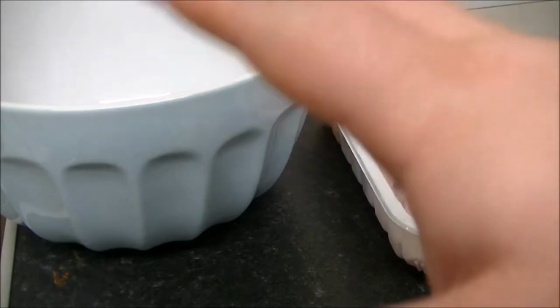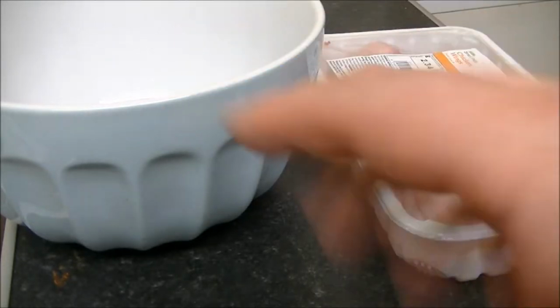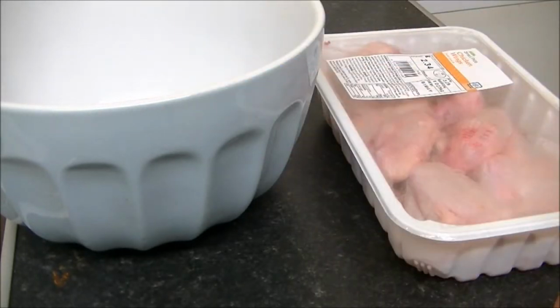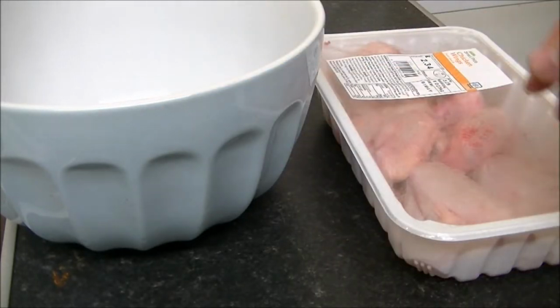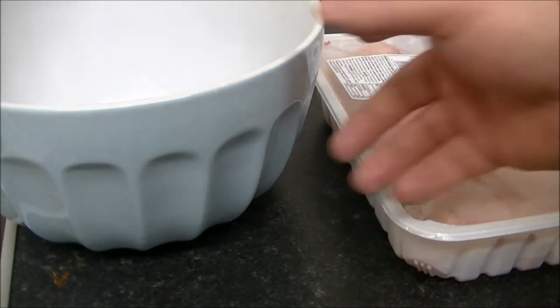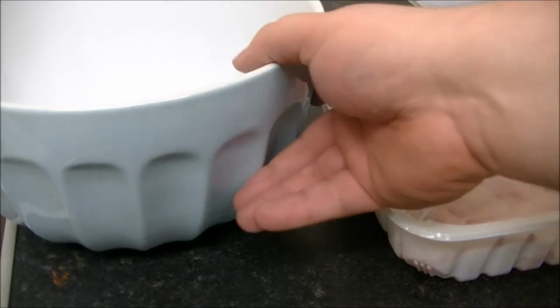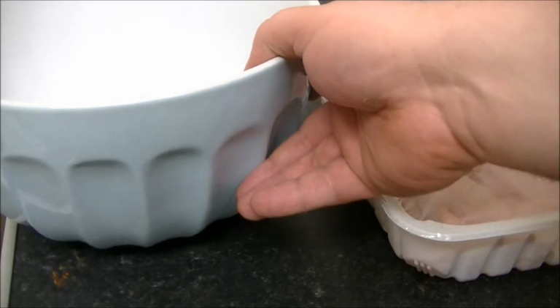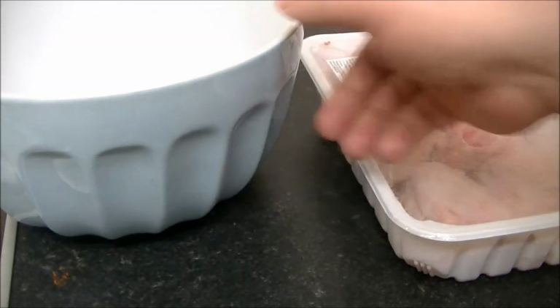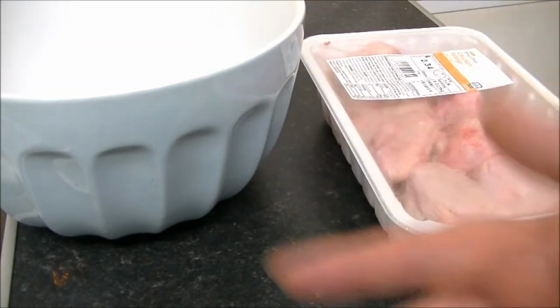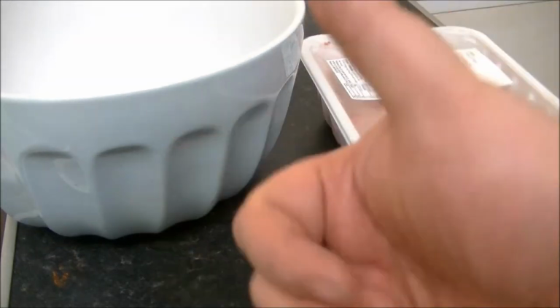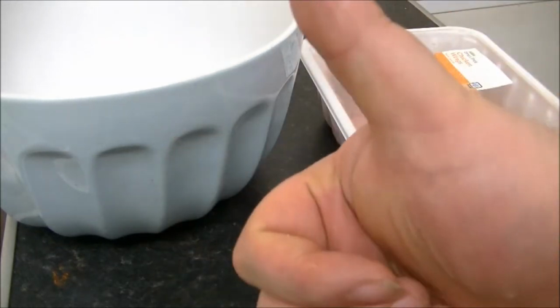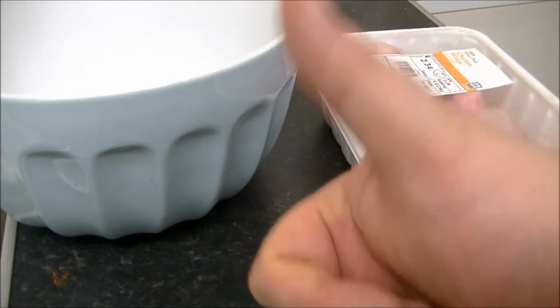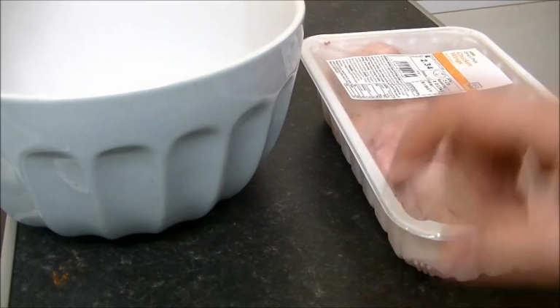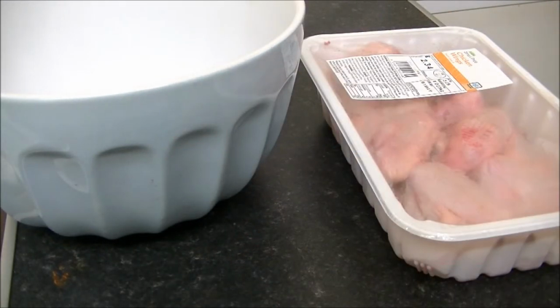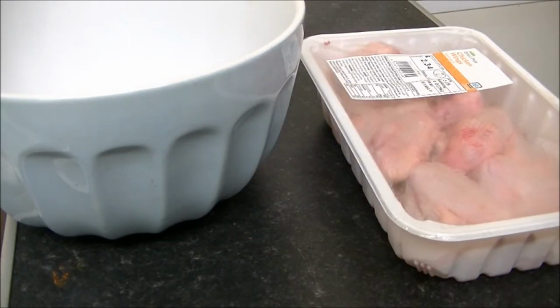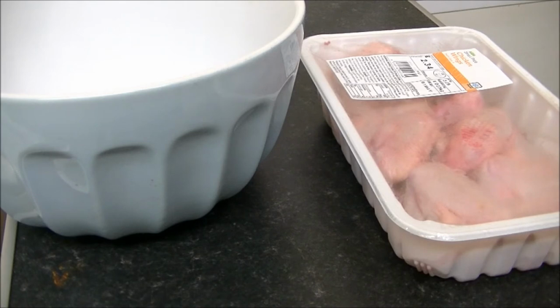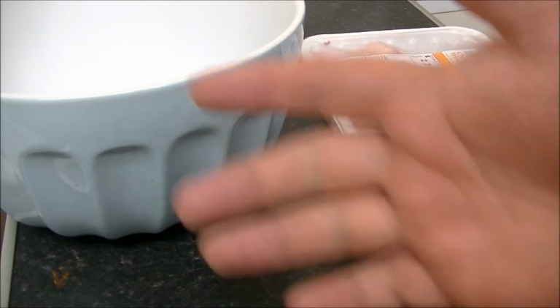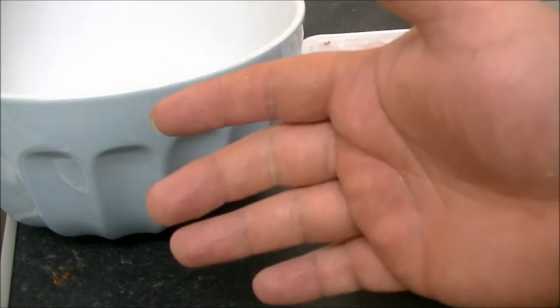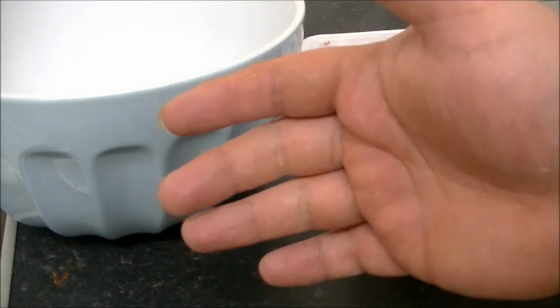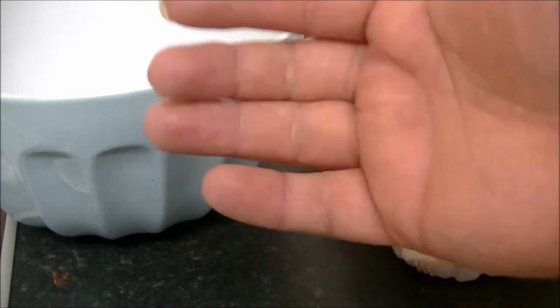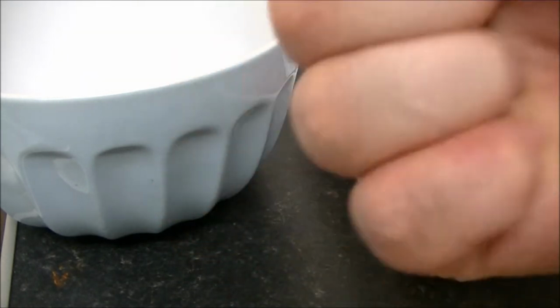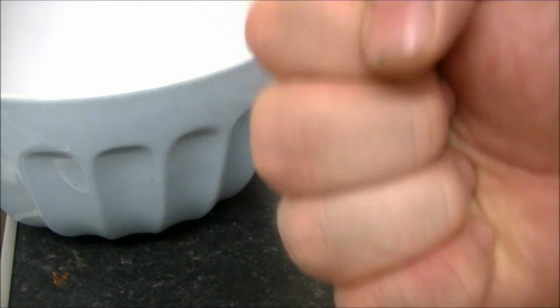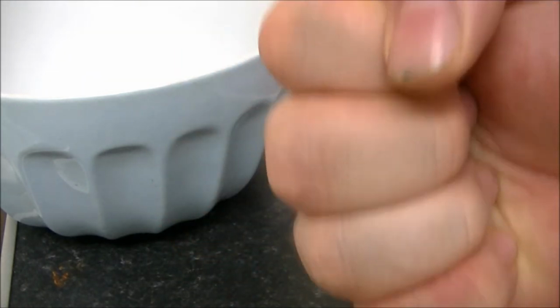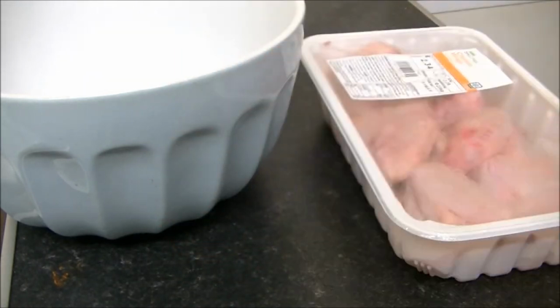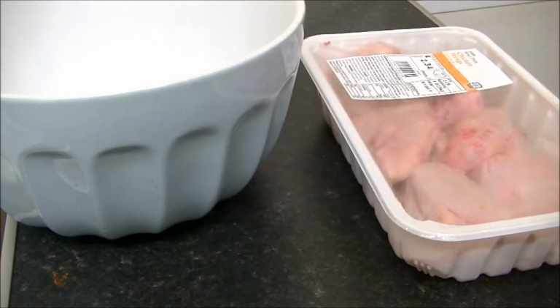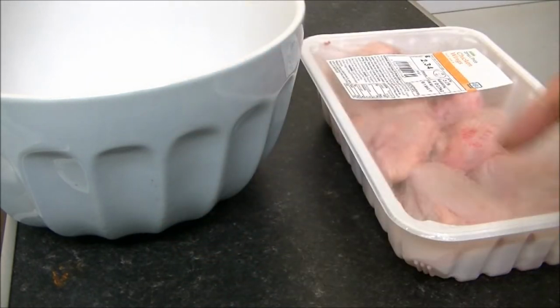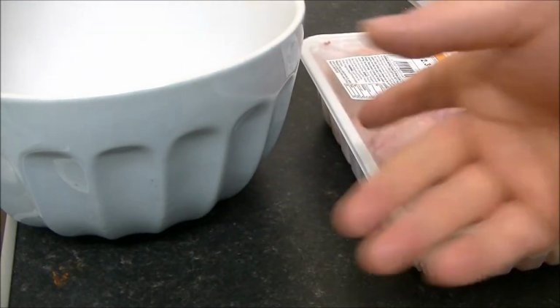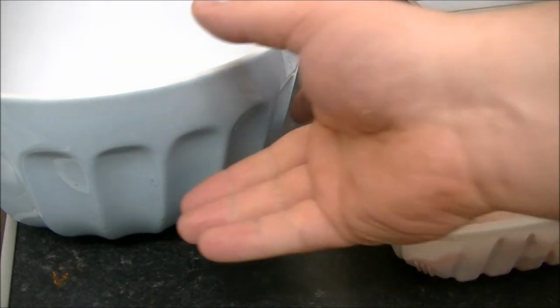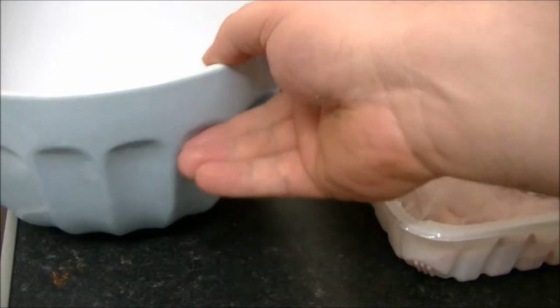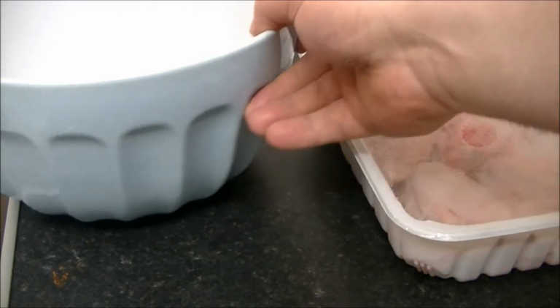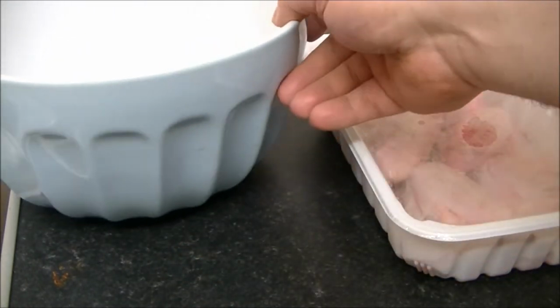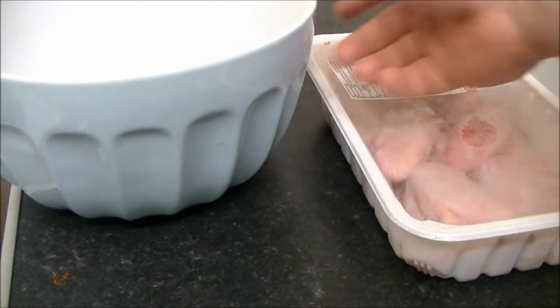Hello folks, welcome to another edition of Cheap Recipes. I, as usual, am Mr. Cheap Munch. Today I'm going to show you a nice simple one.